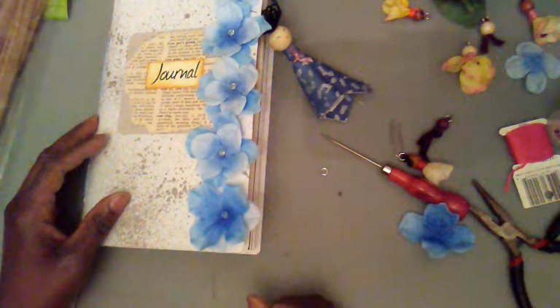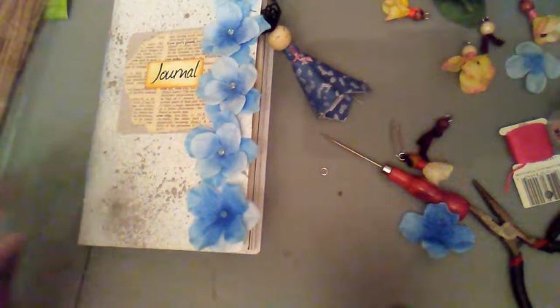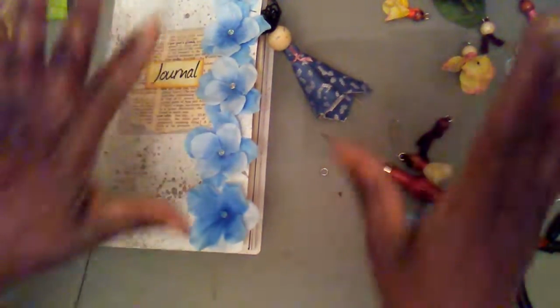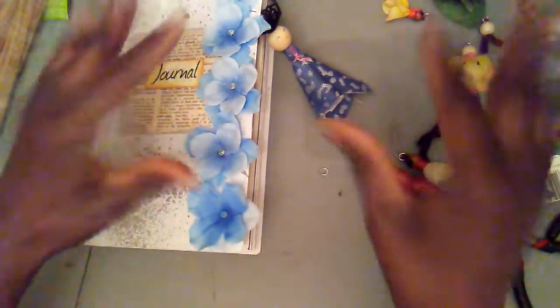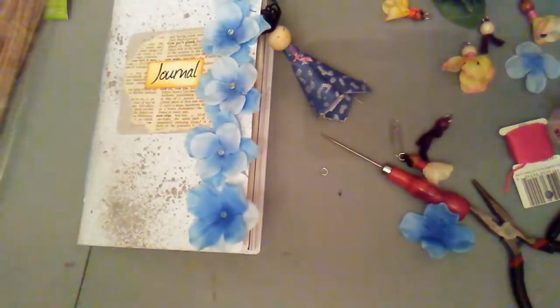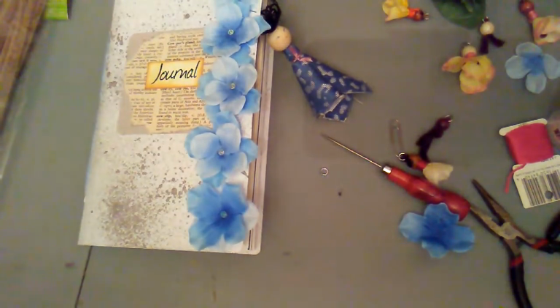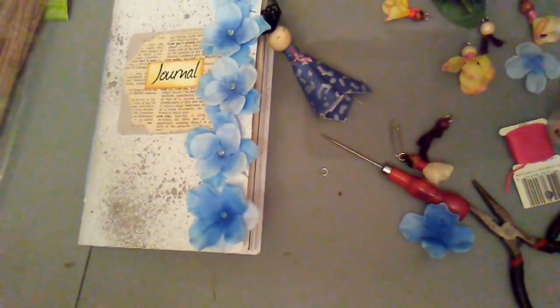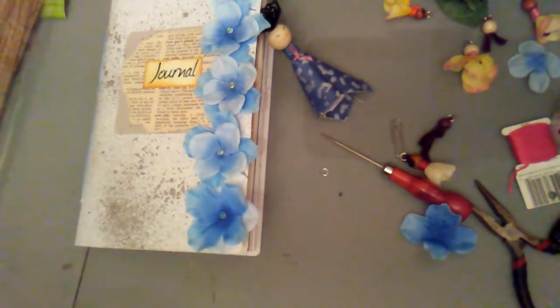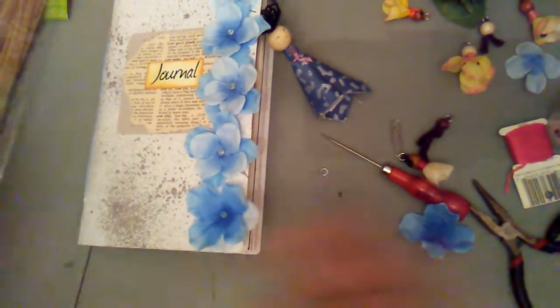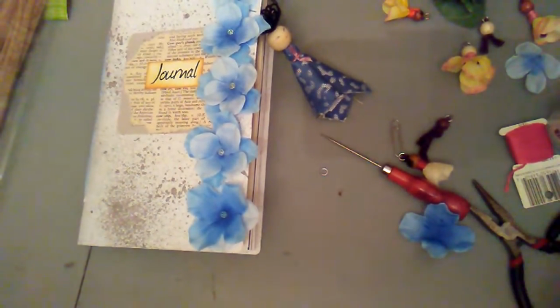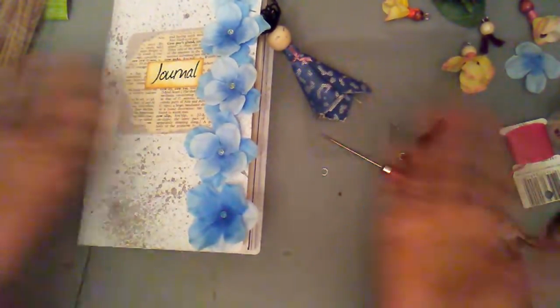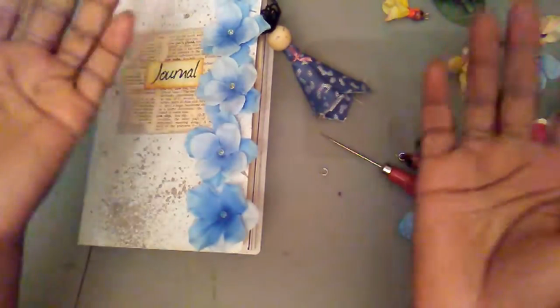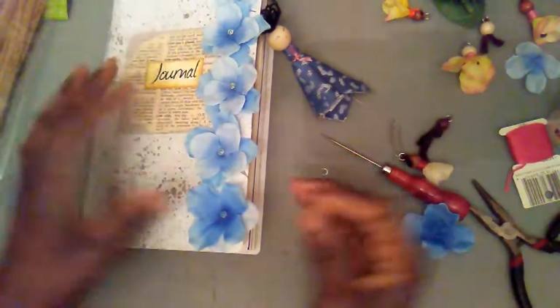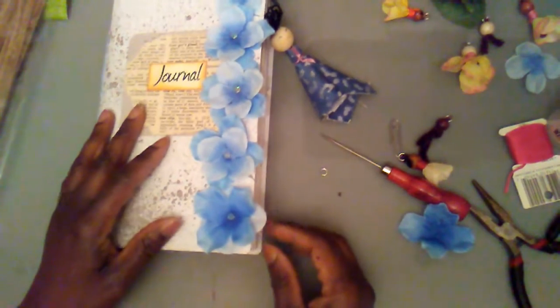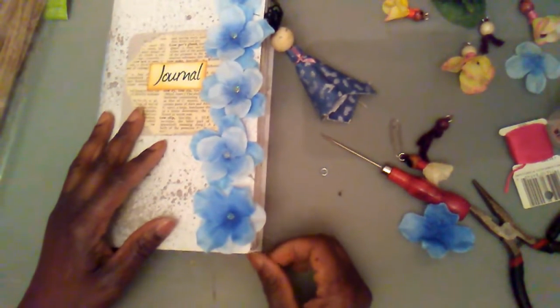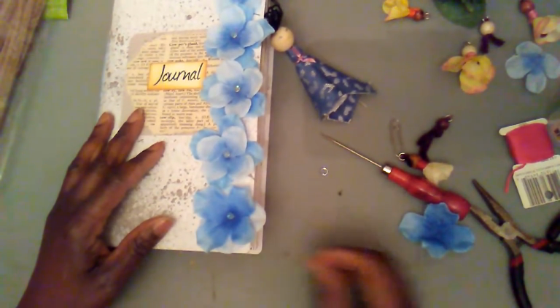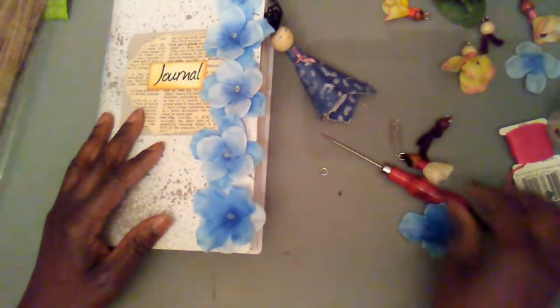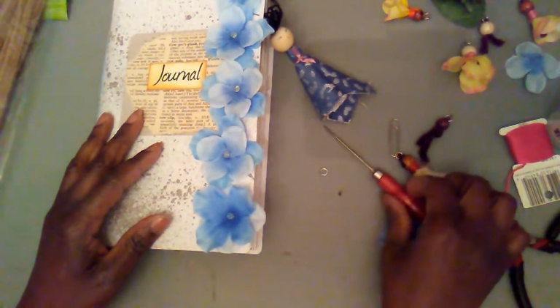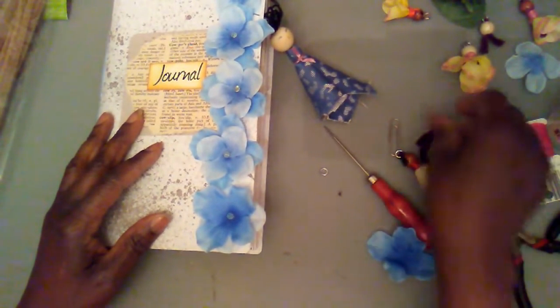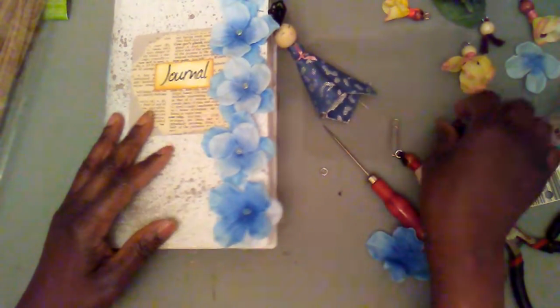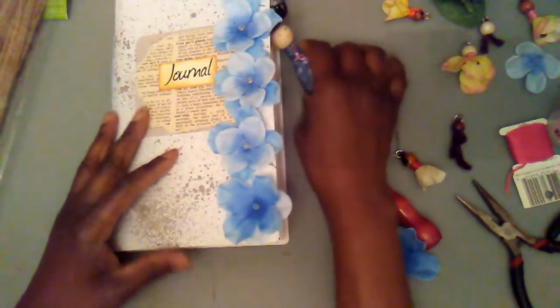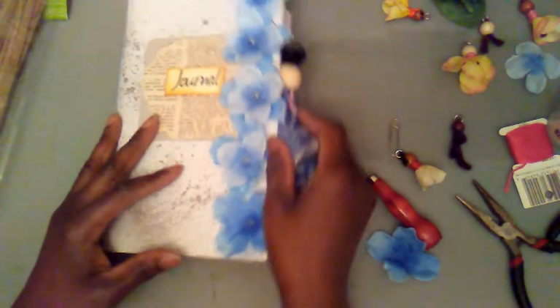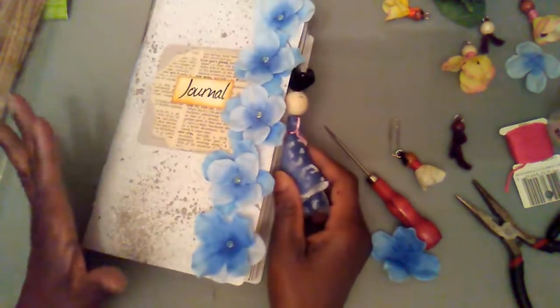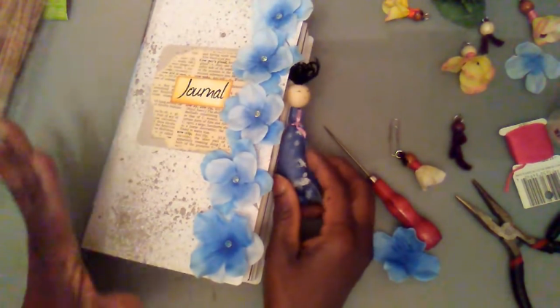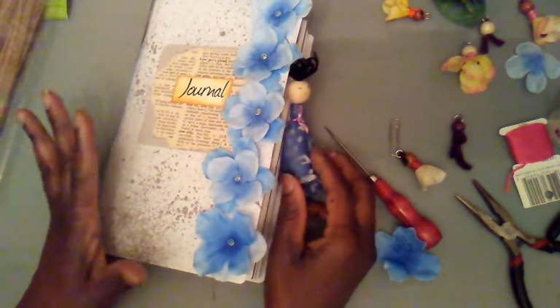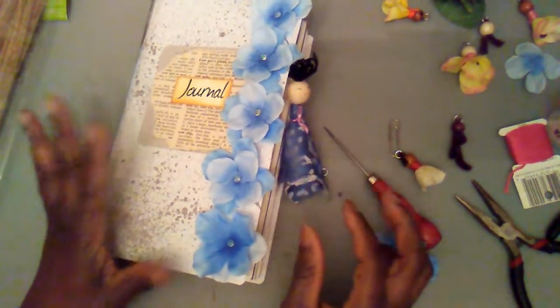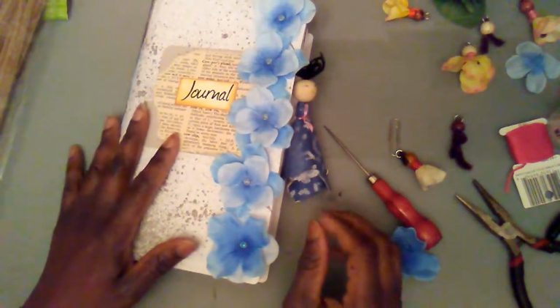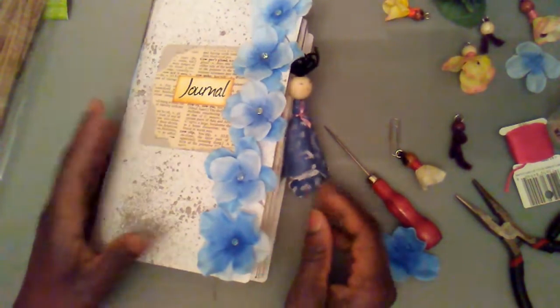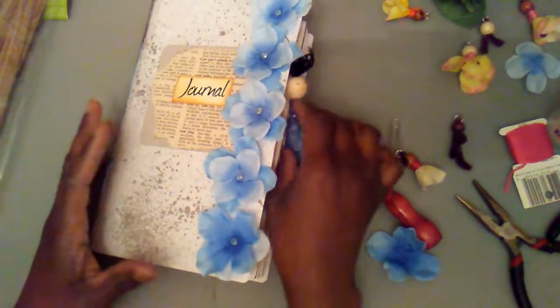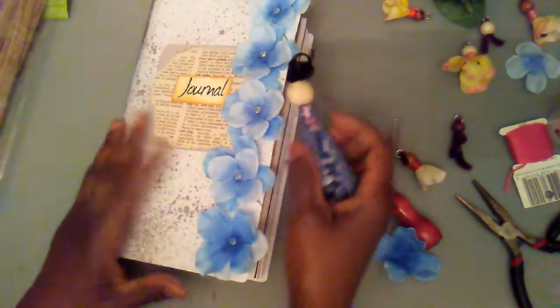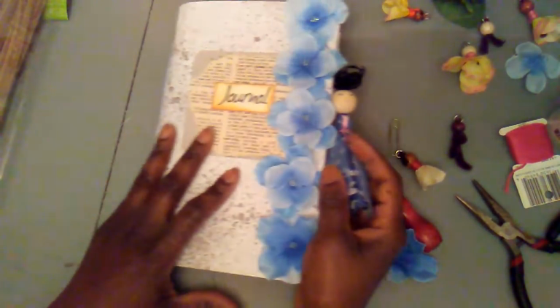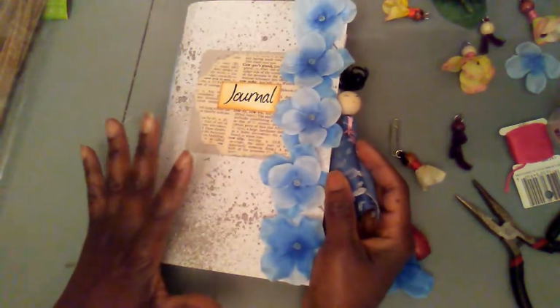Hey guys, this is Aisha at Young's Paper Creations. Thank you so very much for visiting my channel. I have before you a lovely embellishment idea.